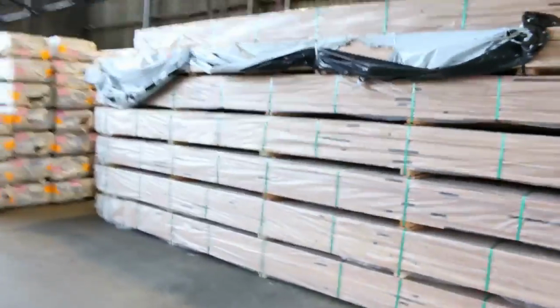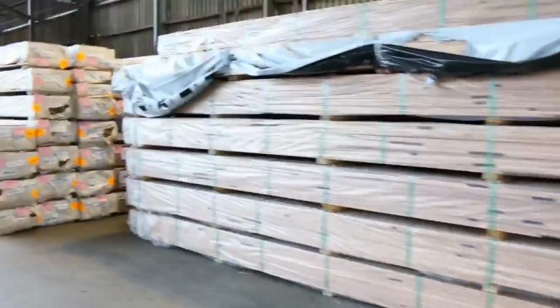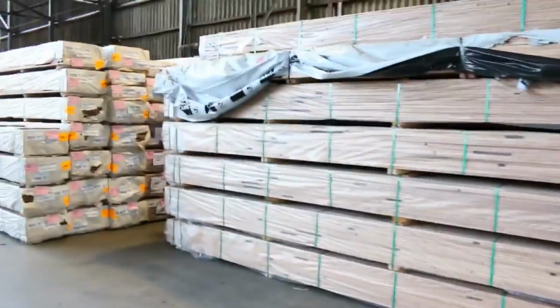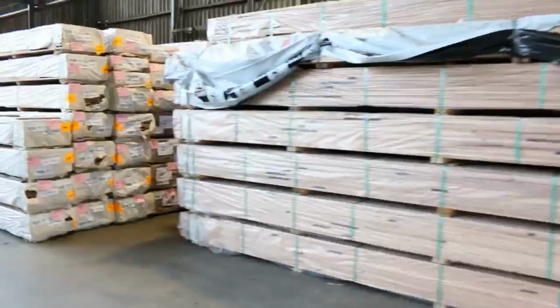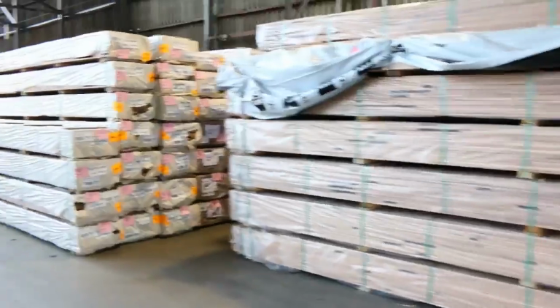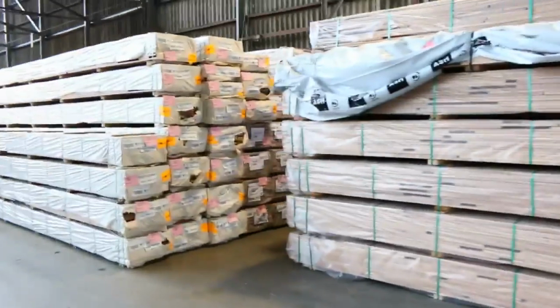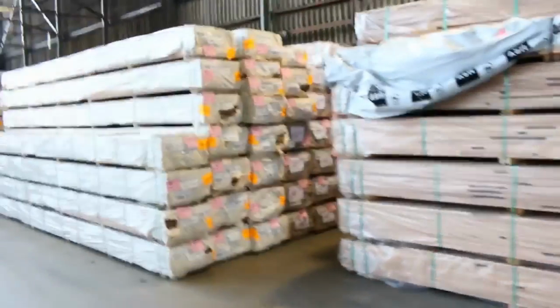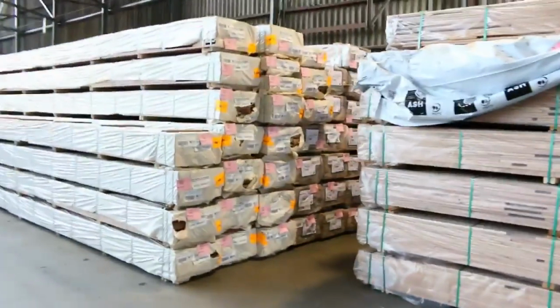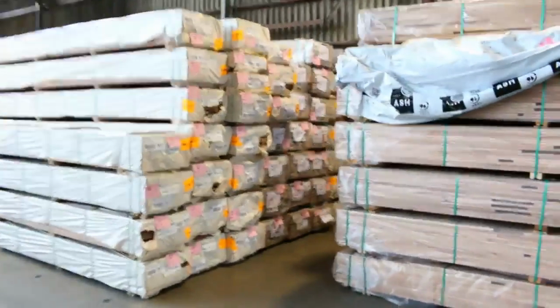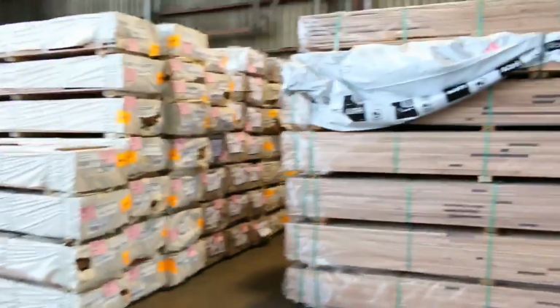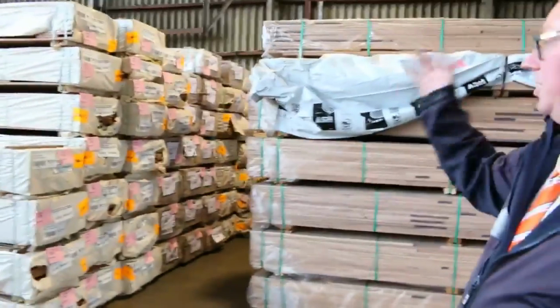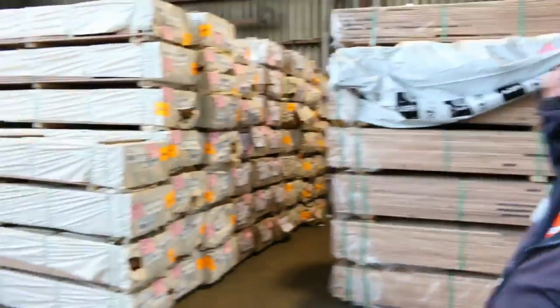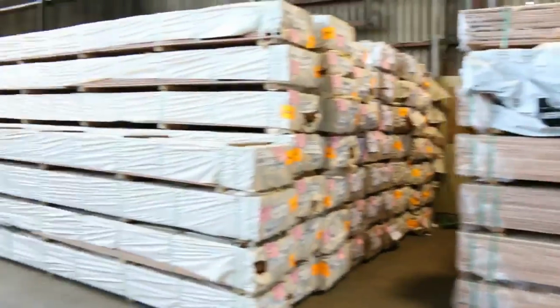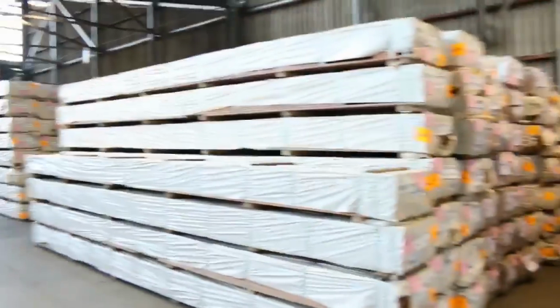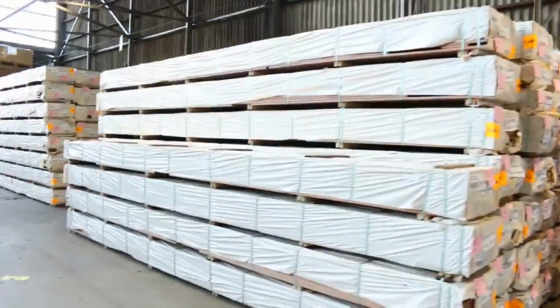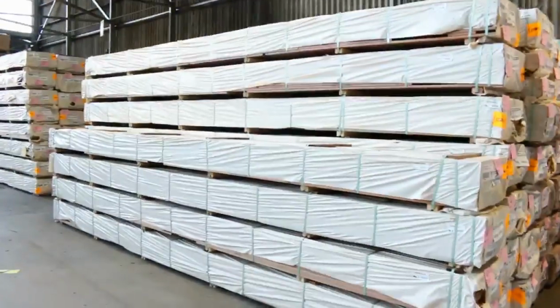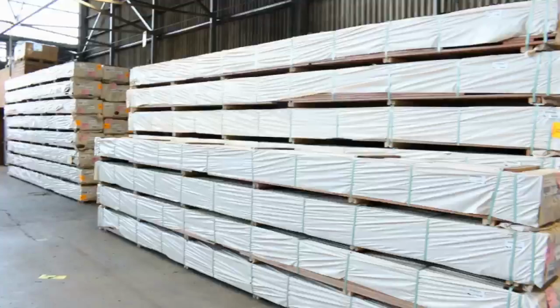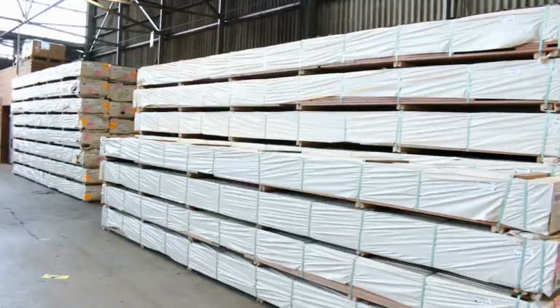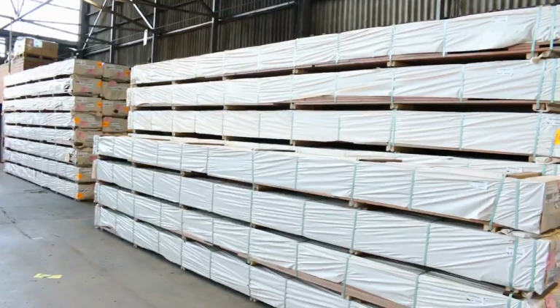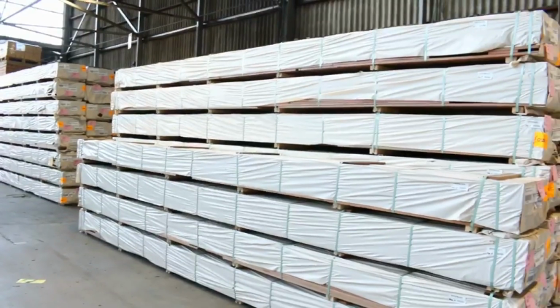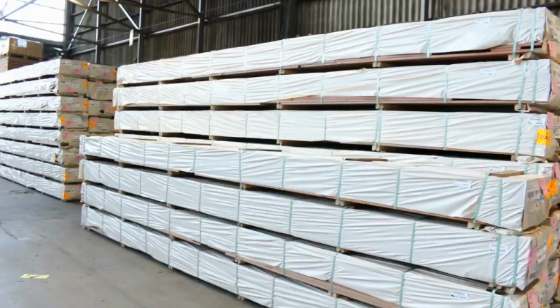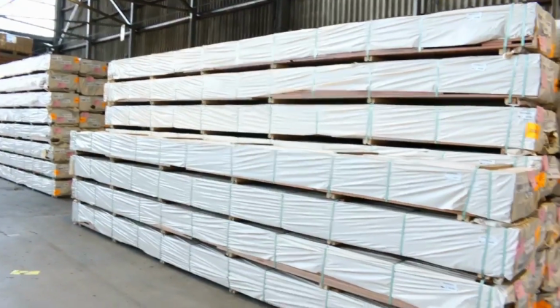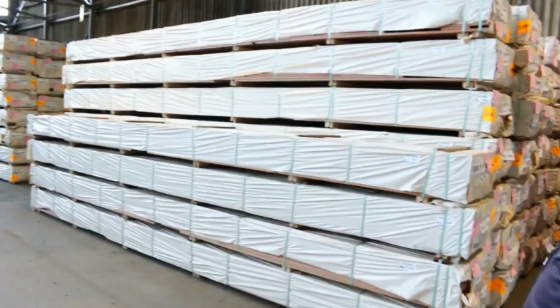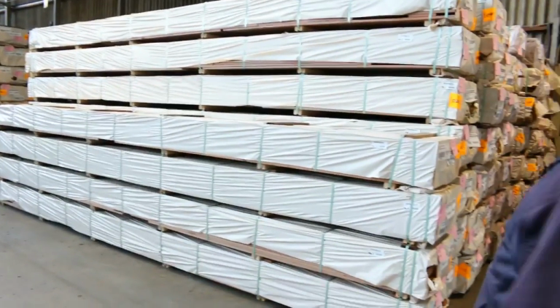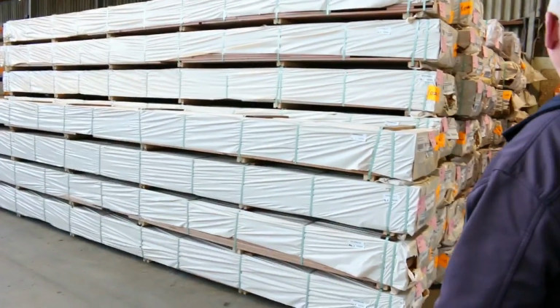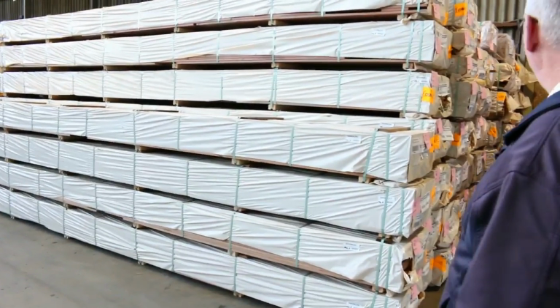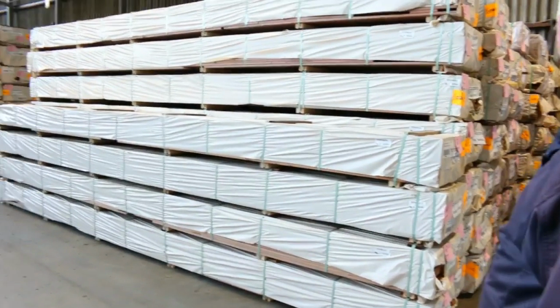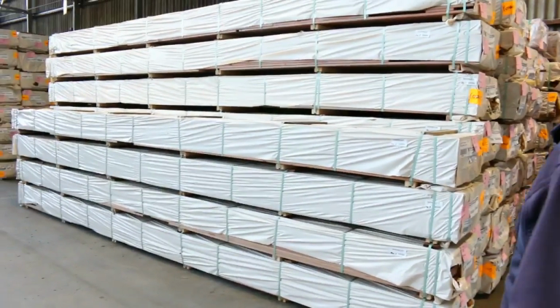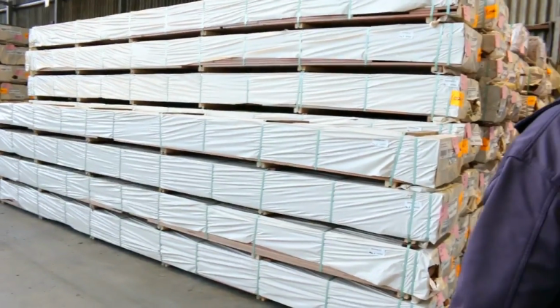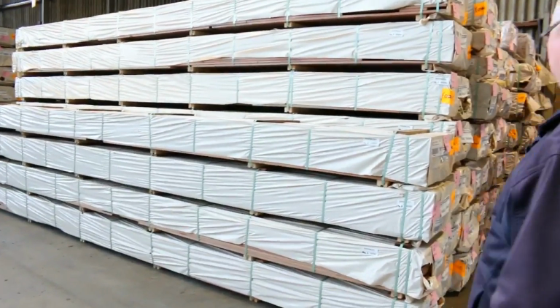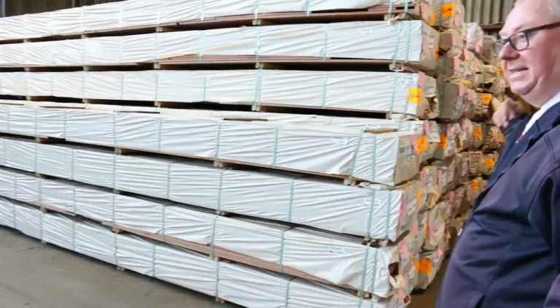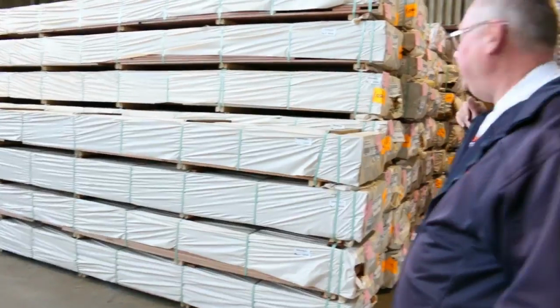There are mountains of stock here. Blackbutt decking, I can see spotted gum decking — 86x19, 135x19, 140x25, and 135x32. Blackbutt is in the 86x19.